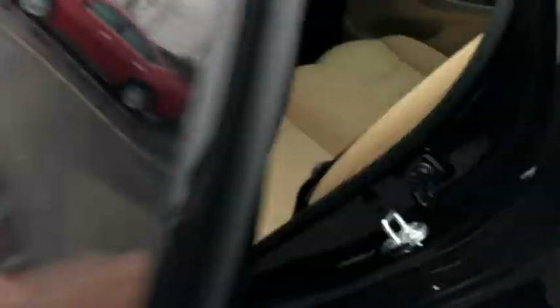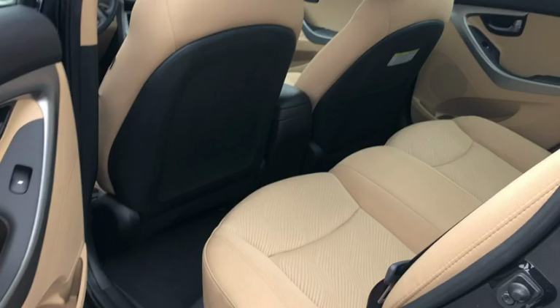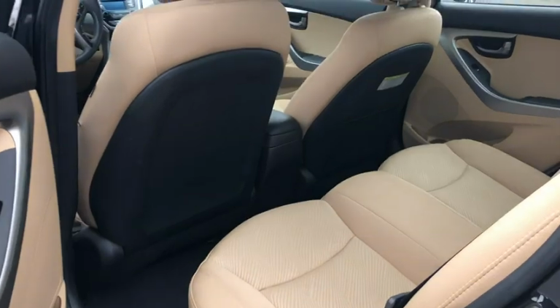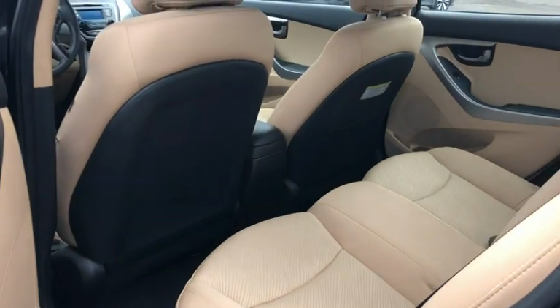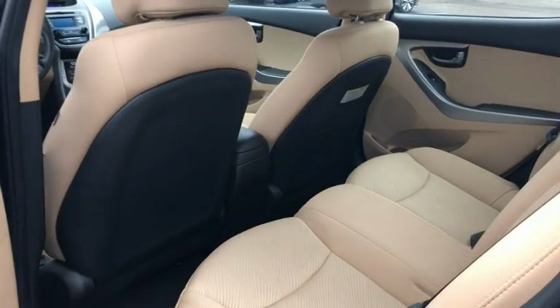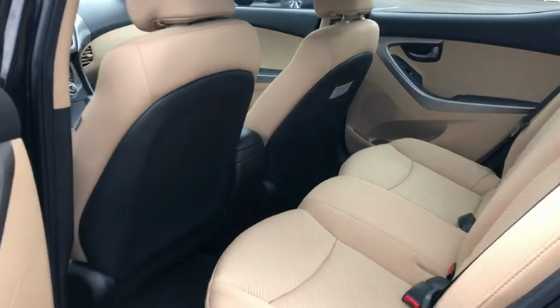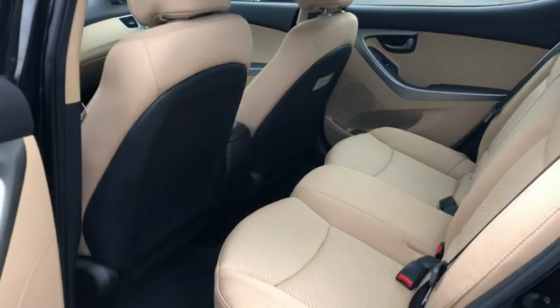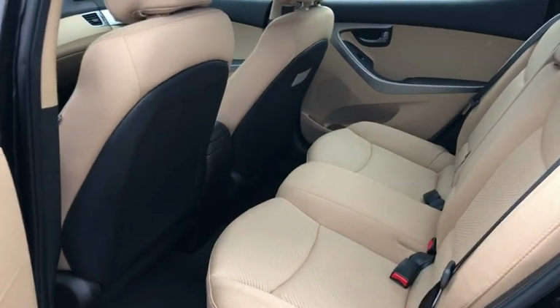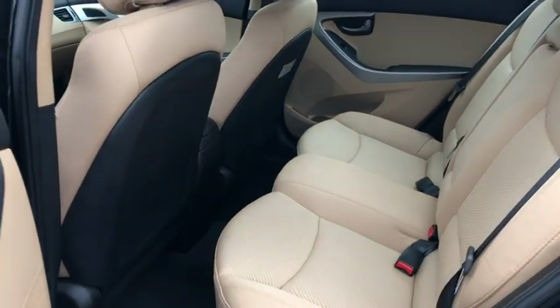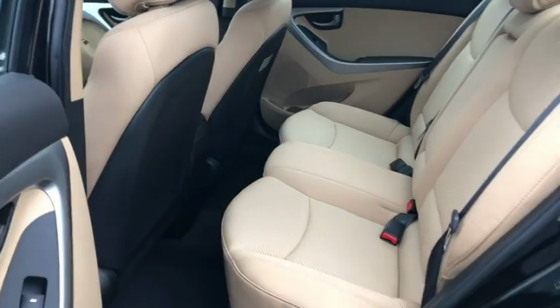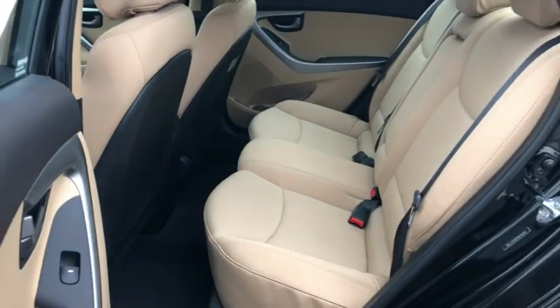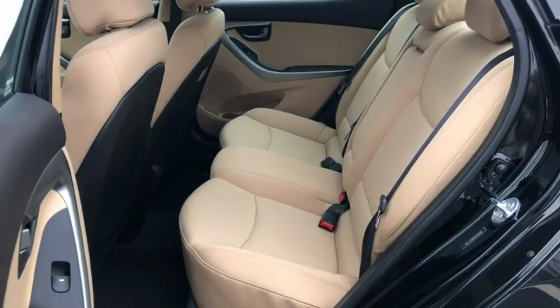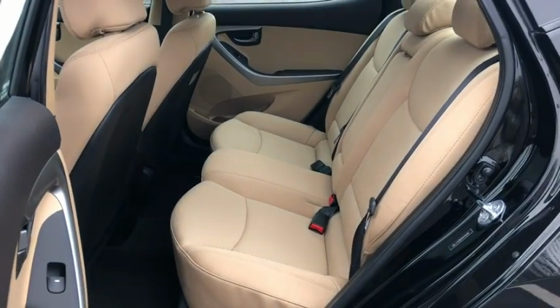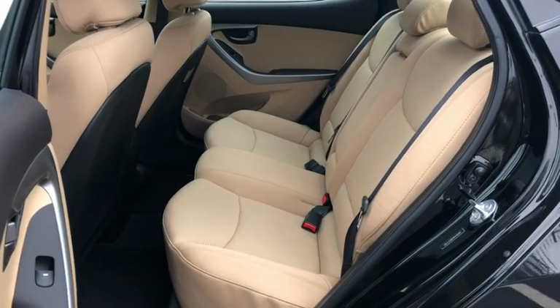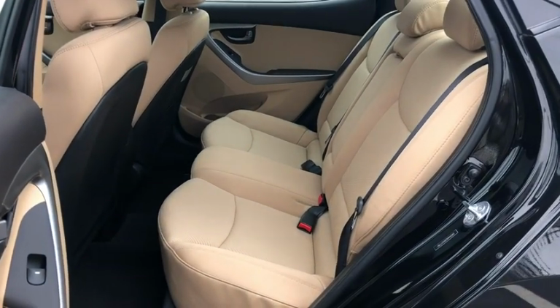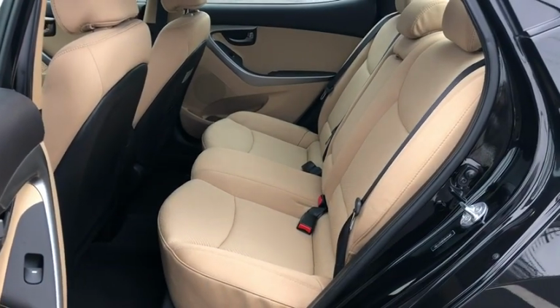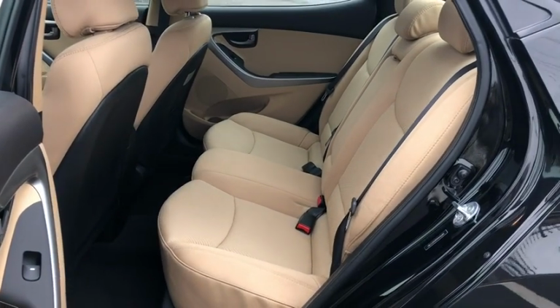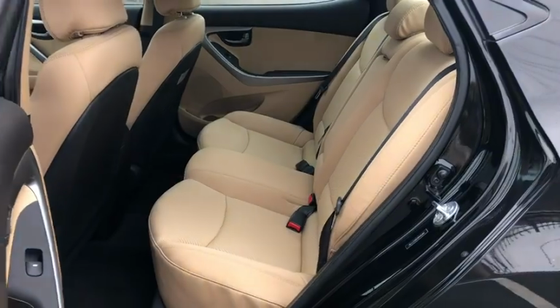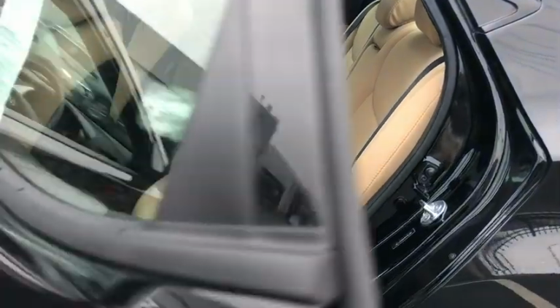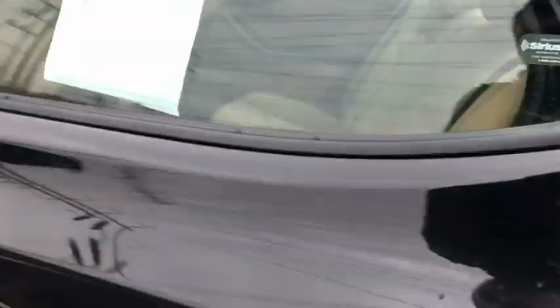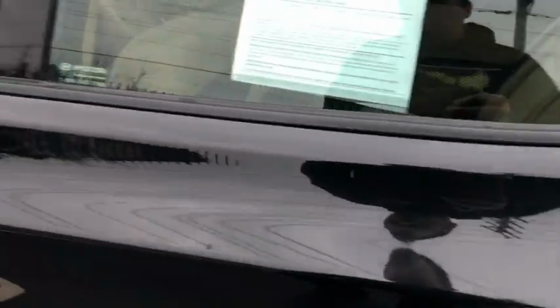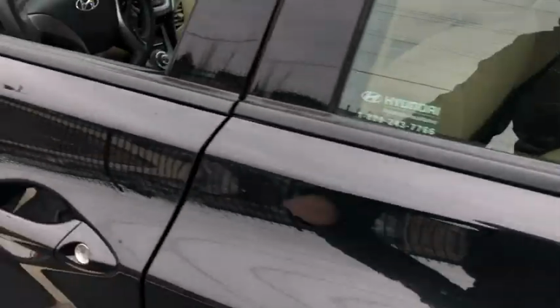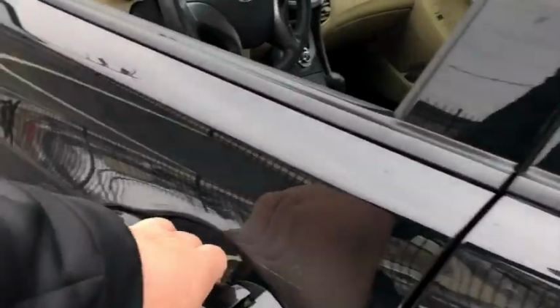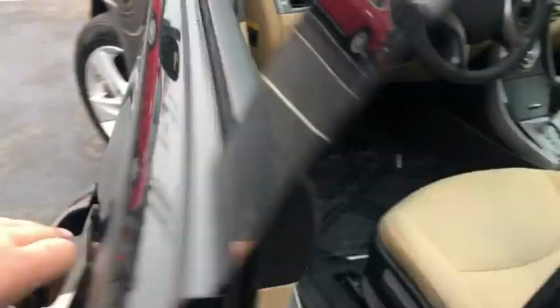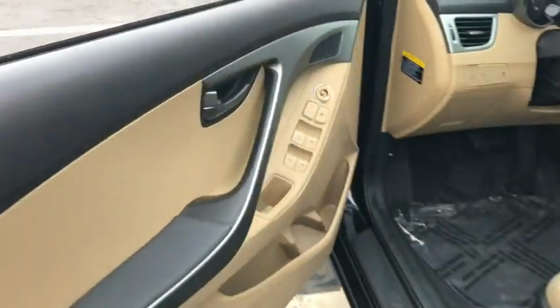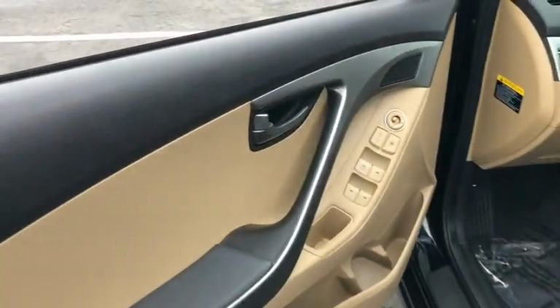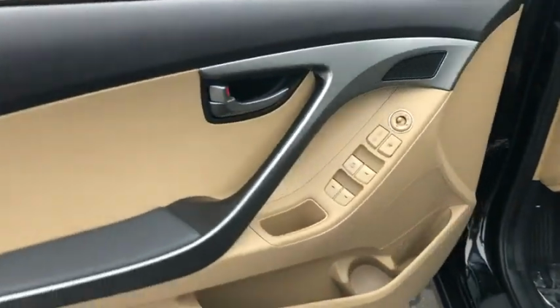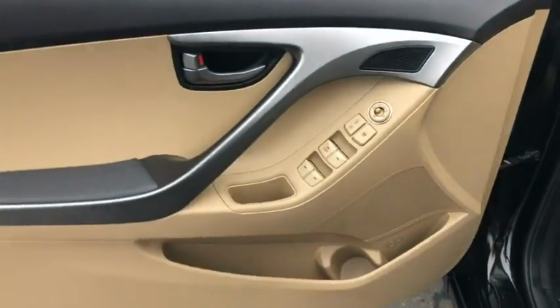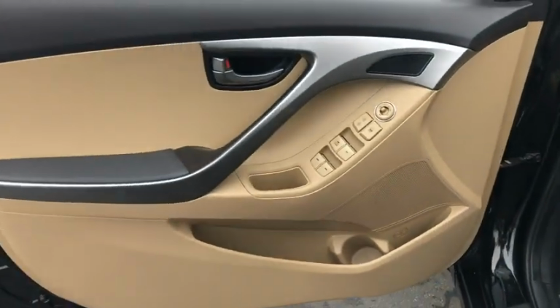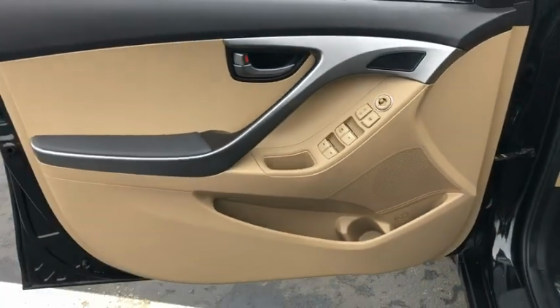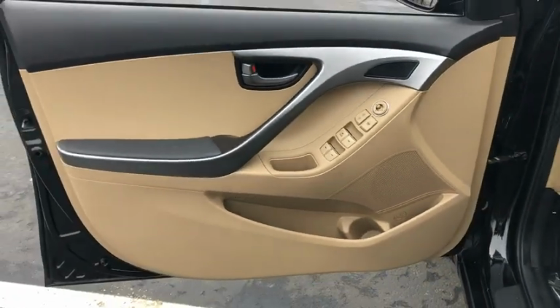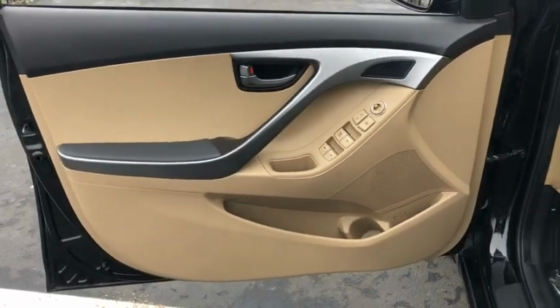Intermittent wipers, tachometer, cargo area lights, airbags, front stabilizer bar, daytime running lights, brake assist, emergency trunk release, body color door handles.